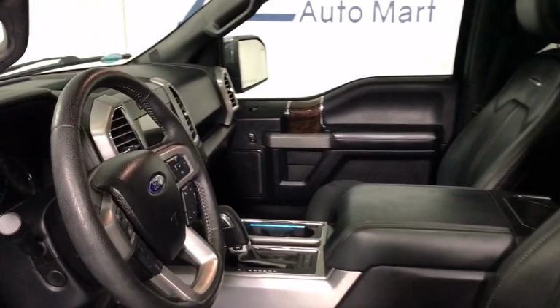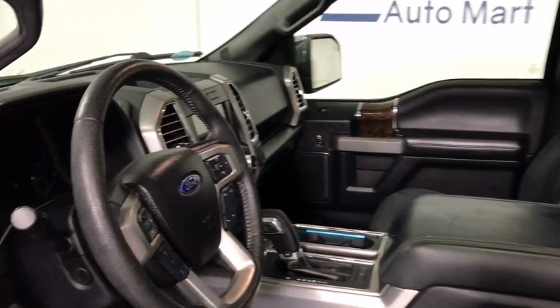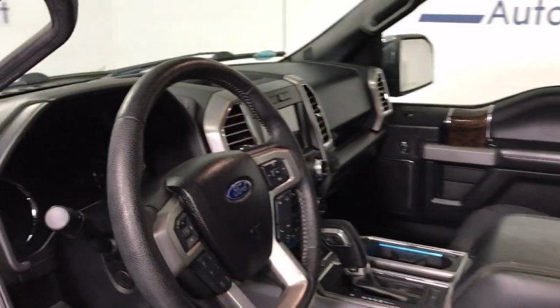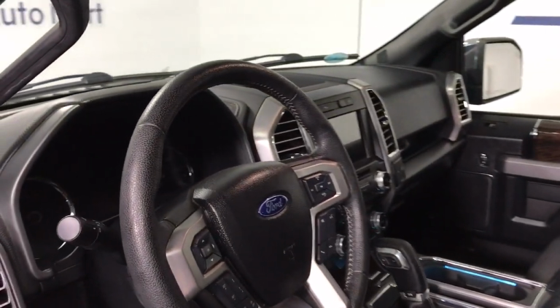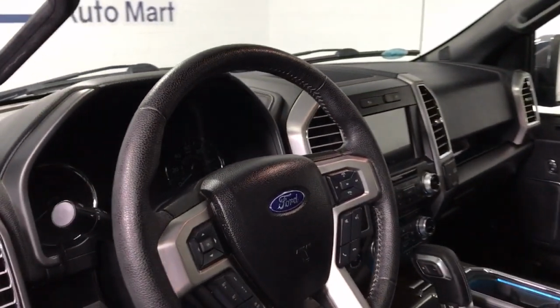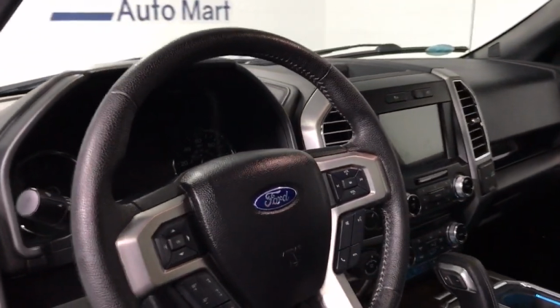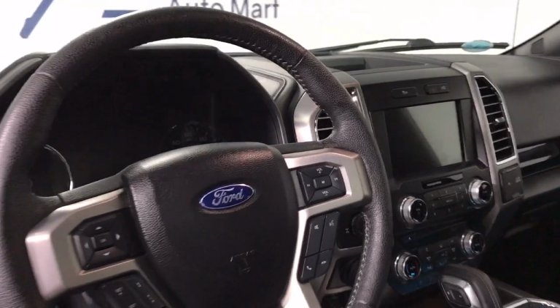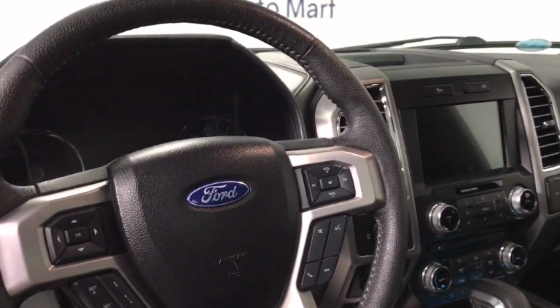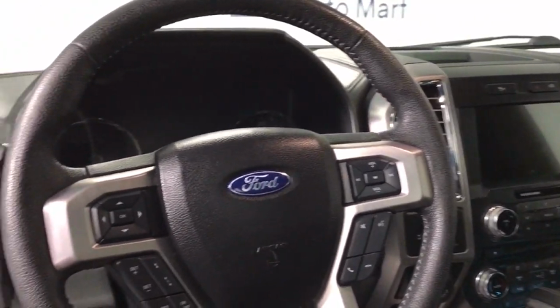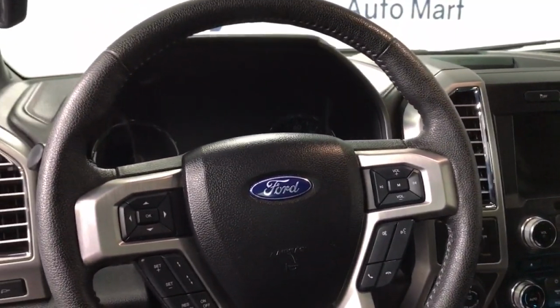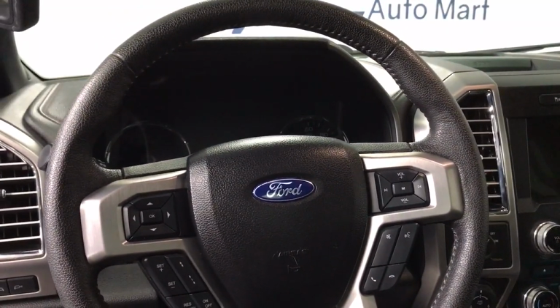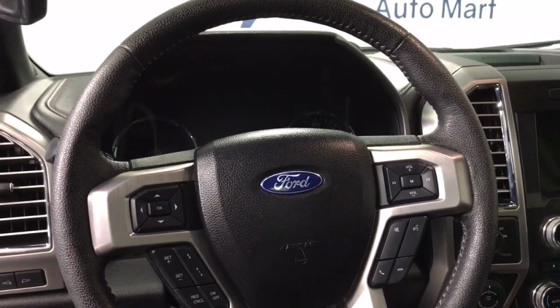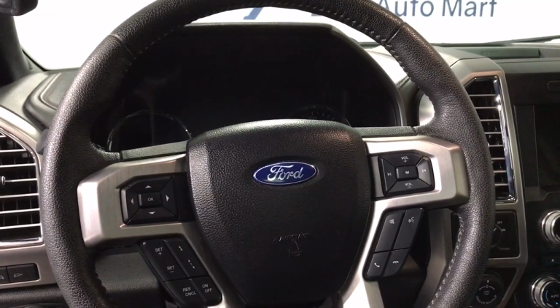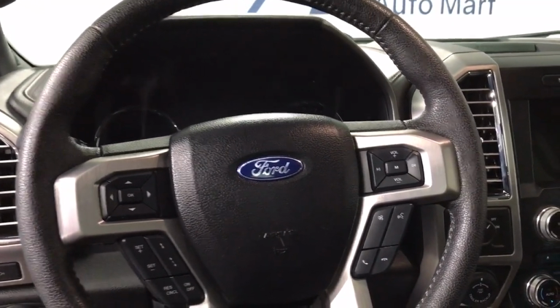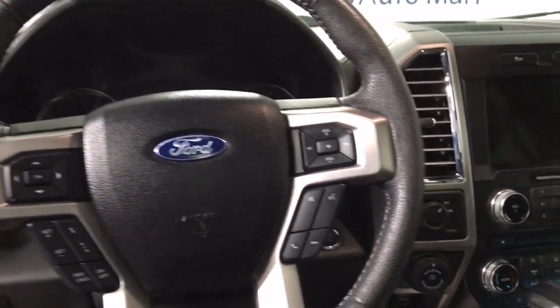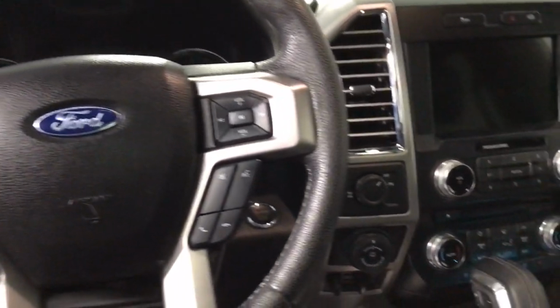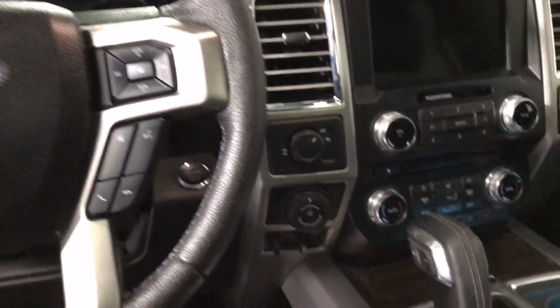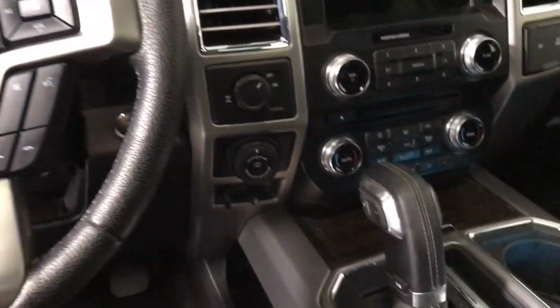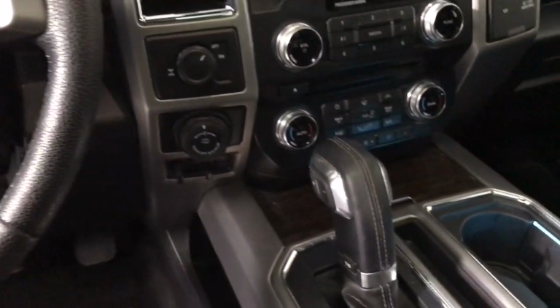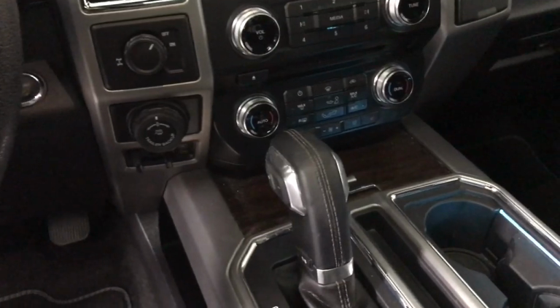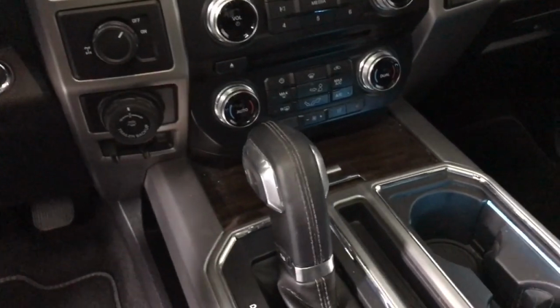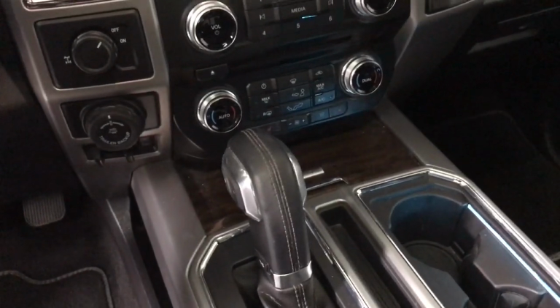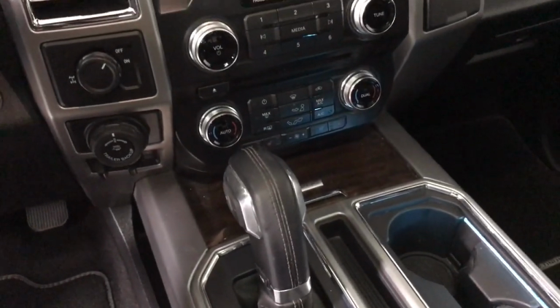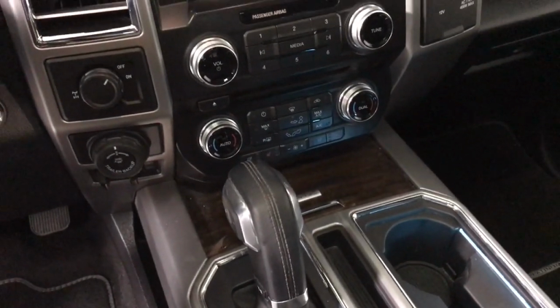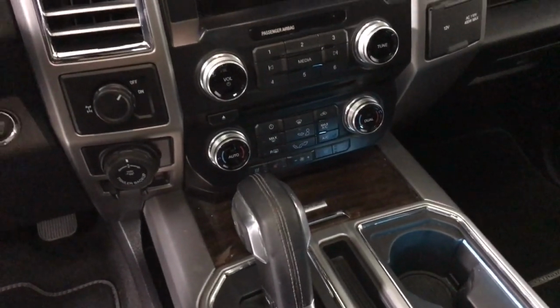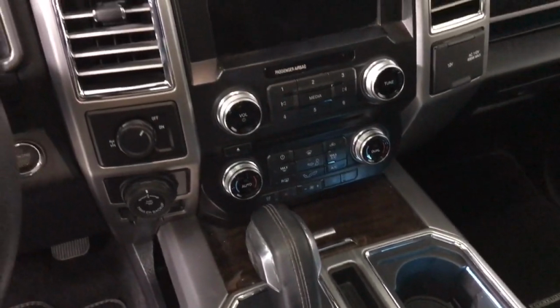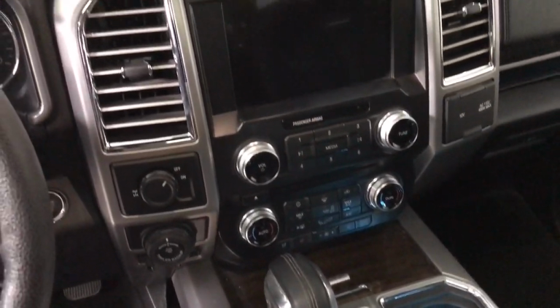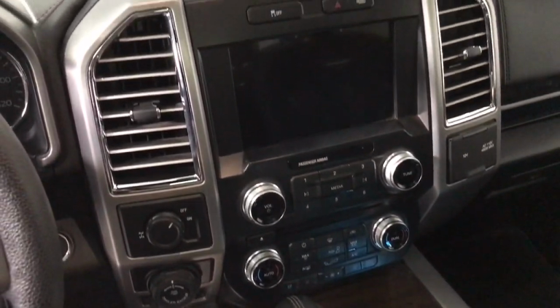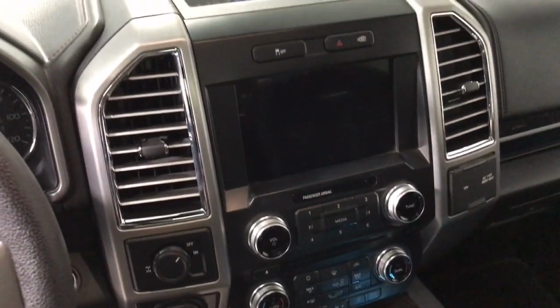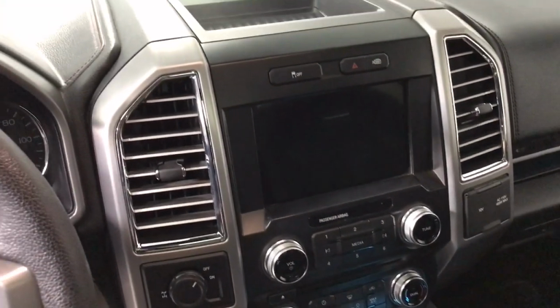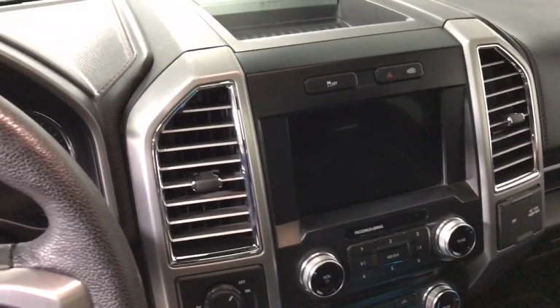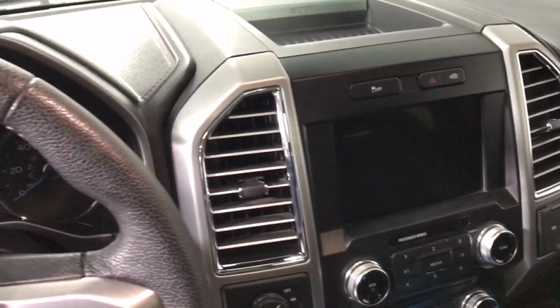Keyless entry, navigation system, keyless start, traction control, running boards, daytime running lights, power windows, cruise control, power door locks, power steering.